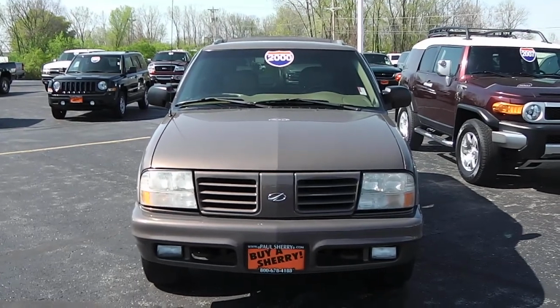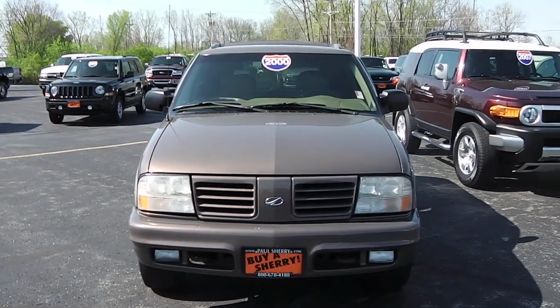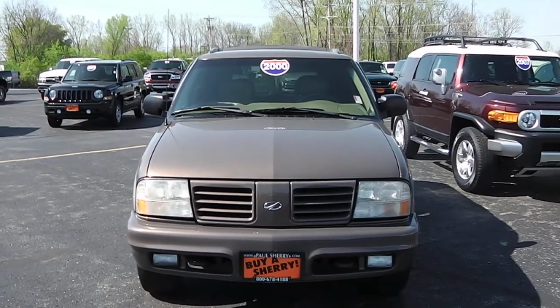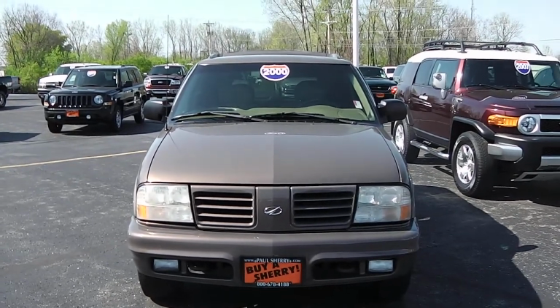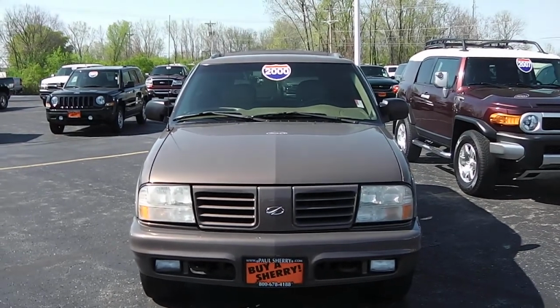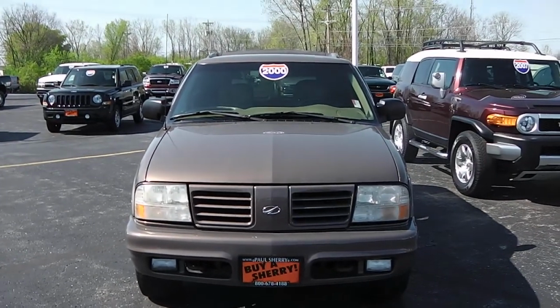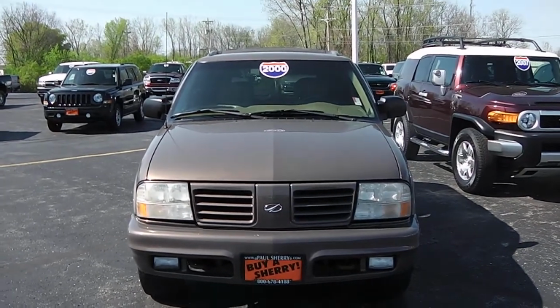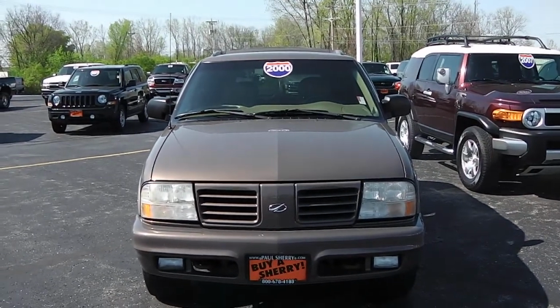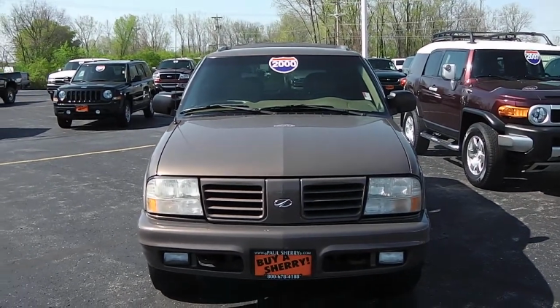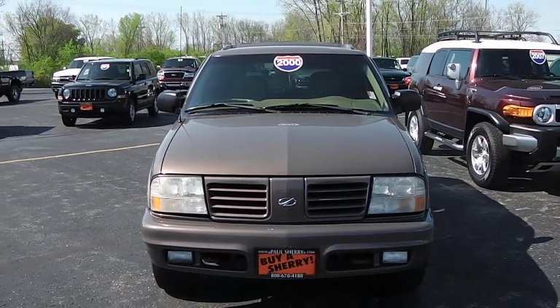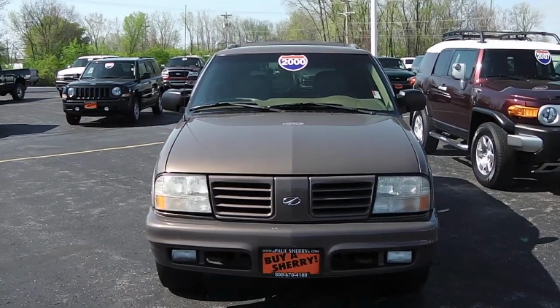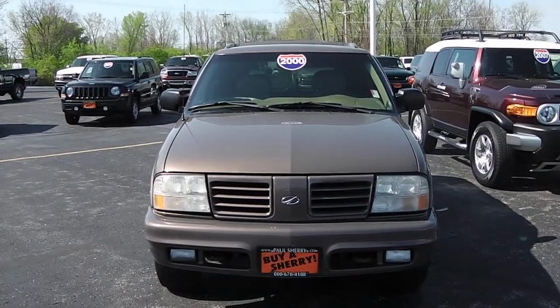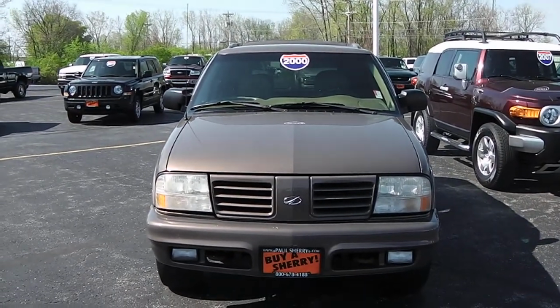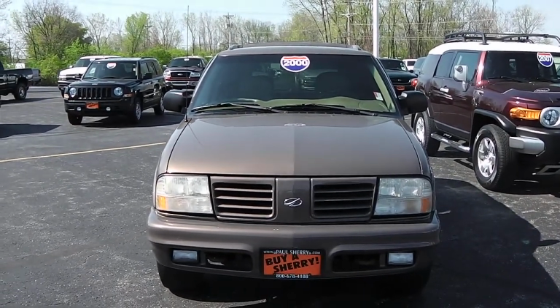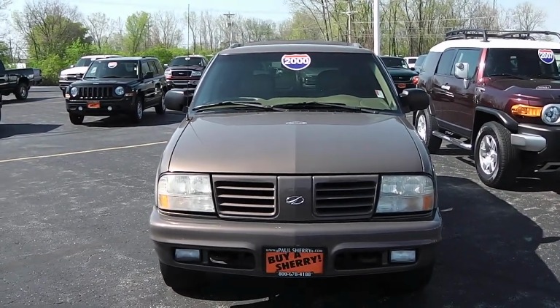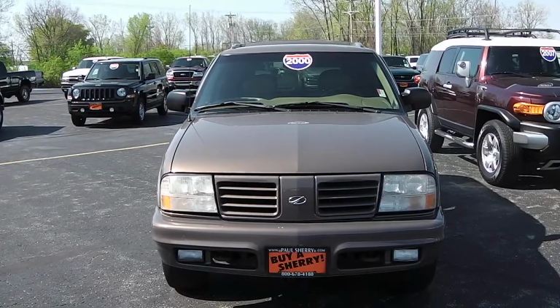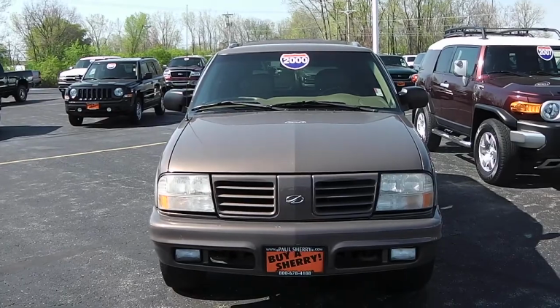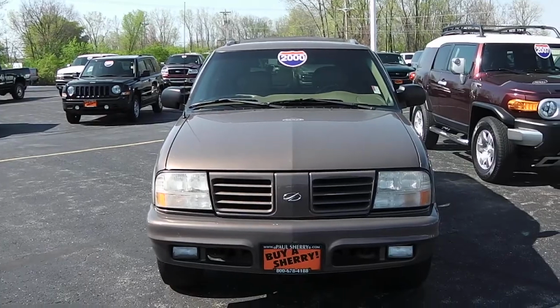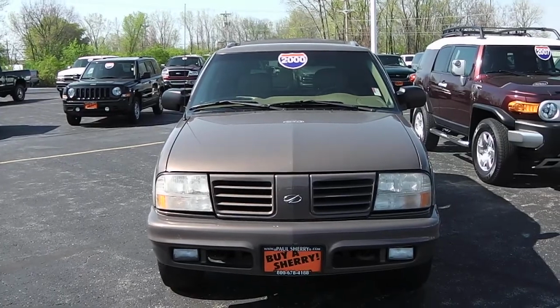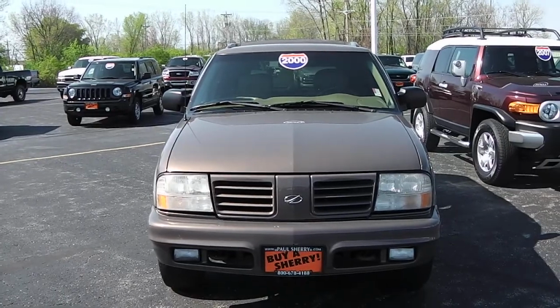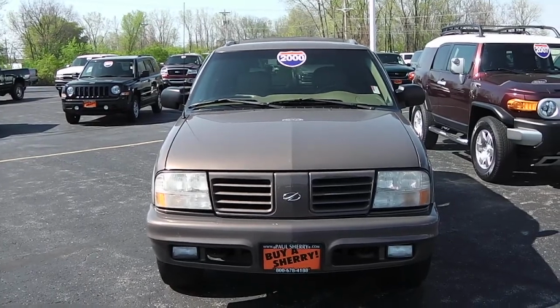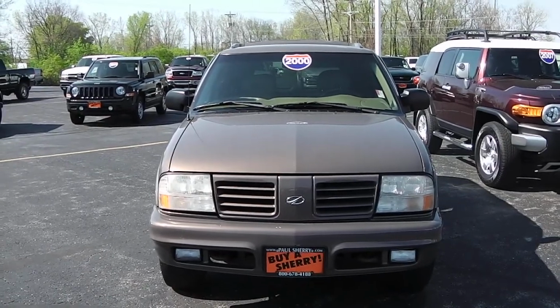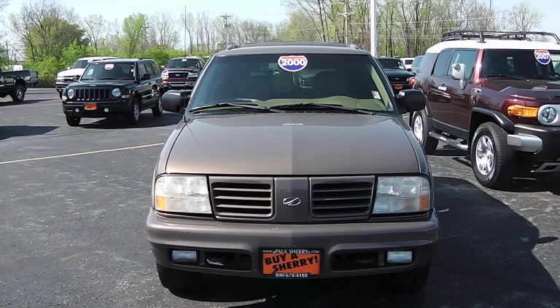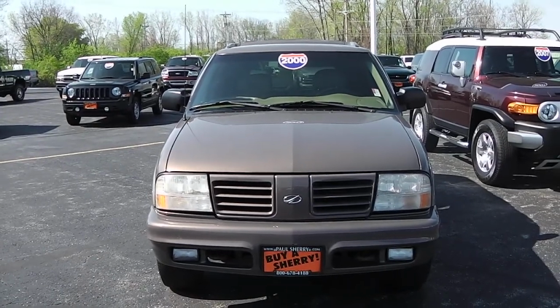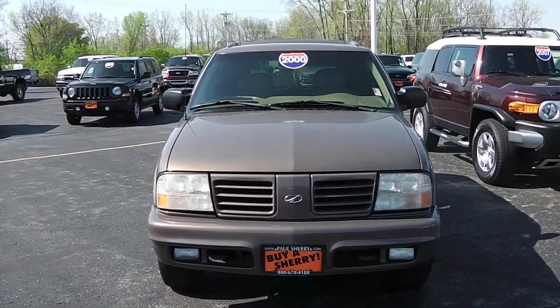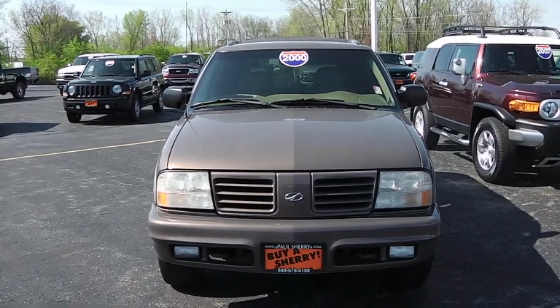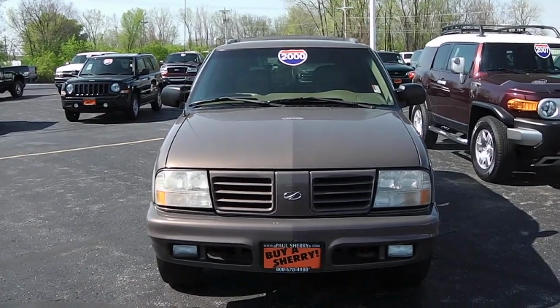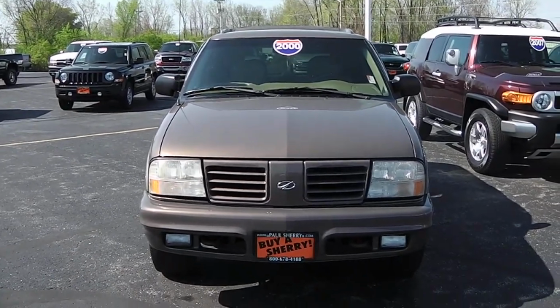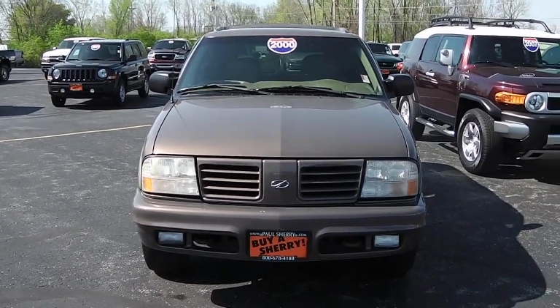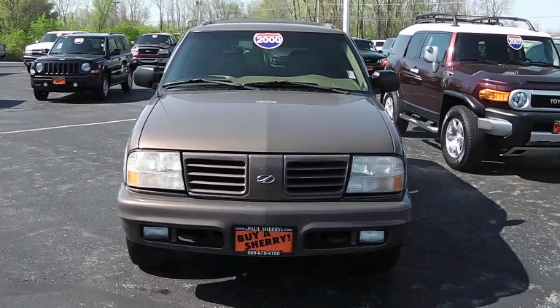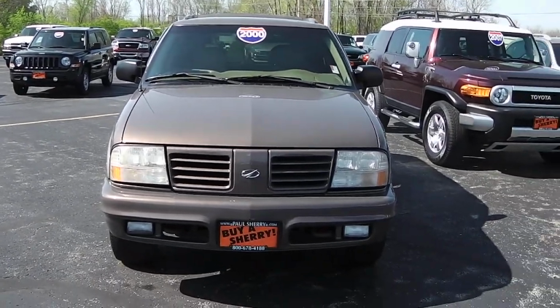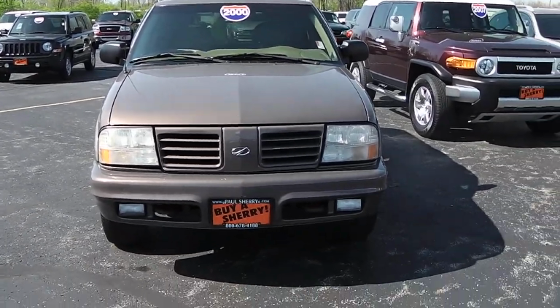Welcome to Paul Sherry Chrysler Dodge Jeep in Piqua. Today we're looking at a 2000 Oldsmobile Bravada. It does have the 4.3 V6, and it is all-wheel drive.